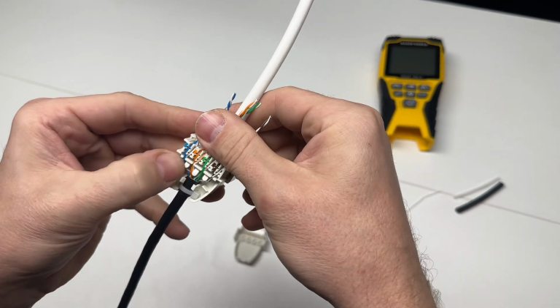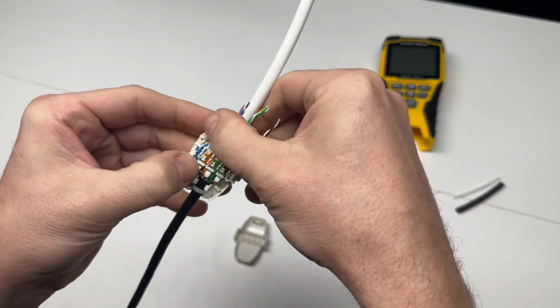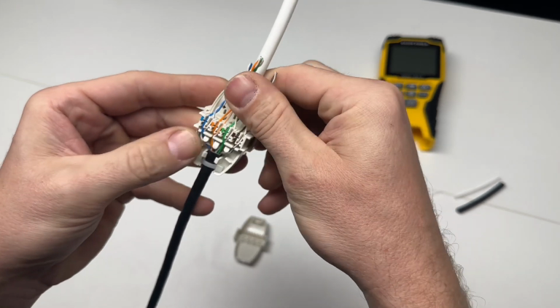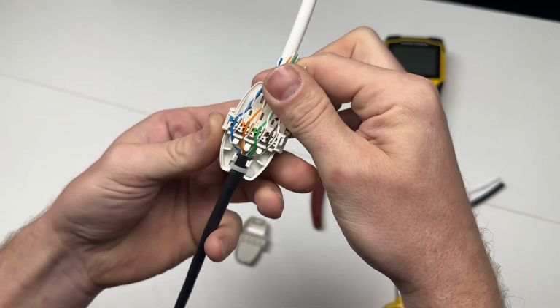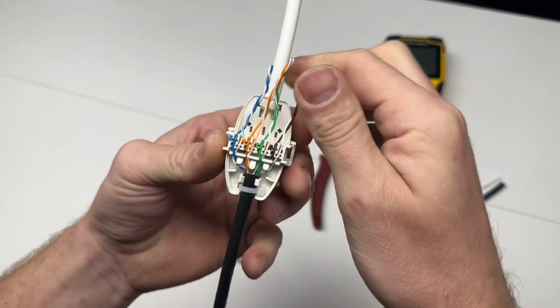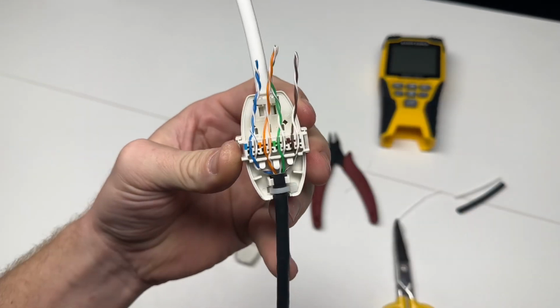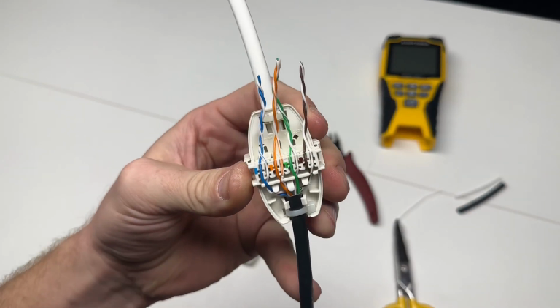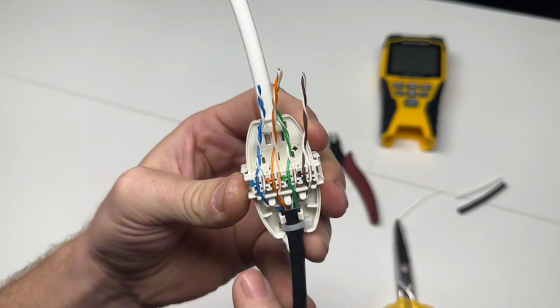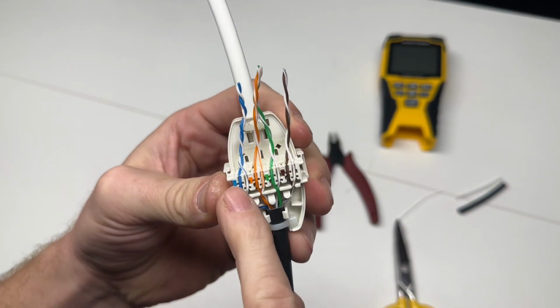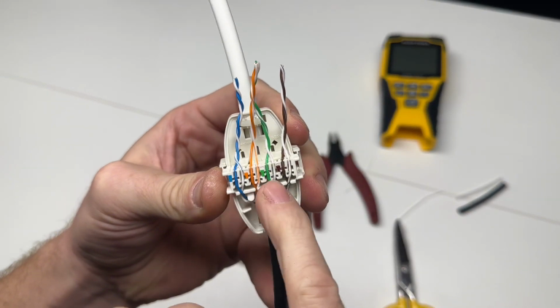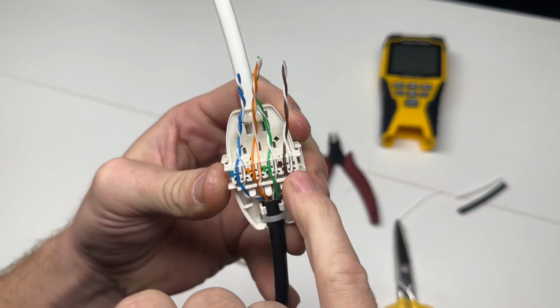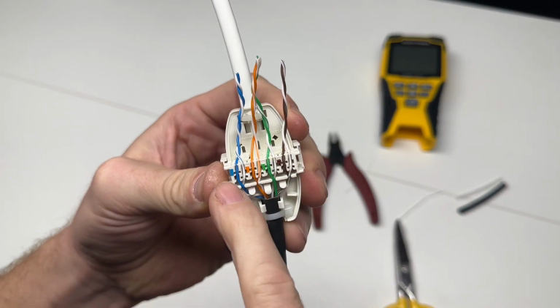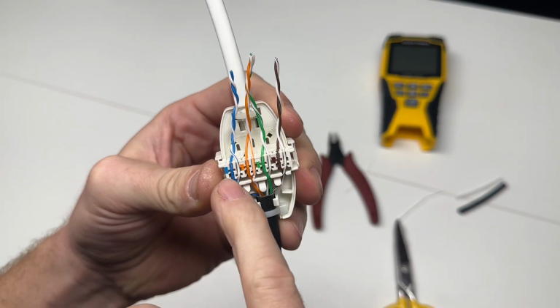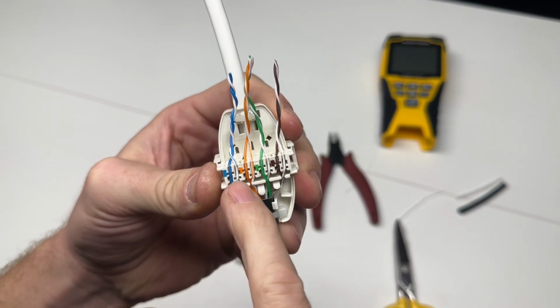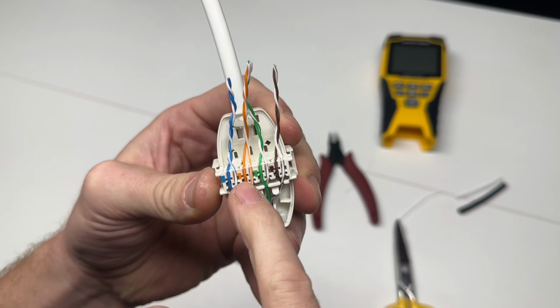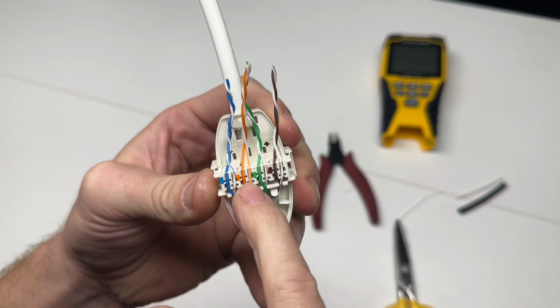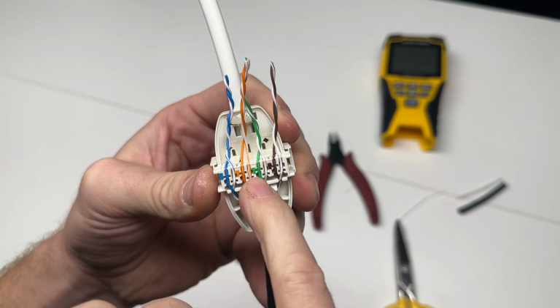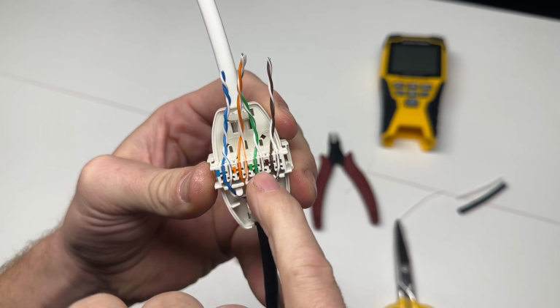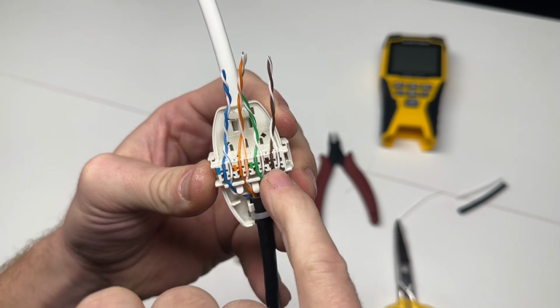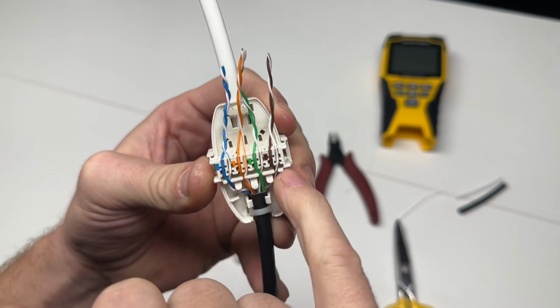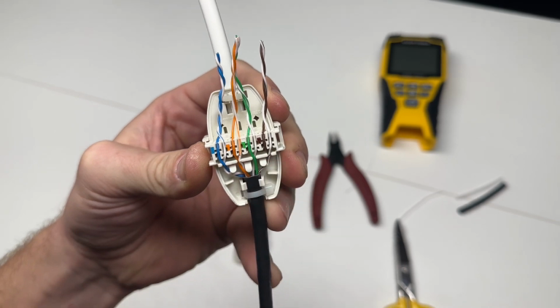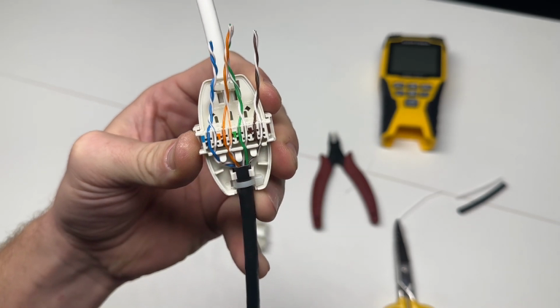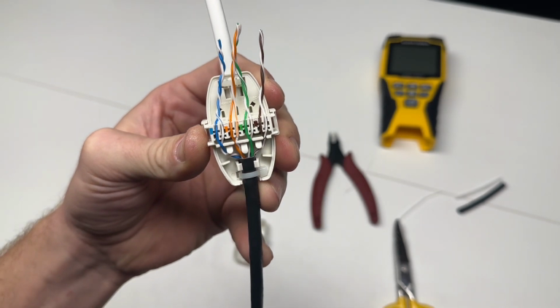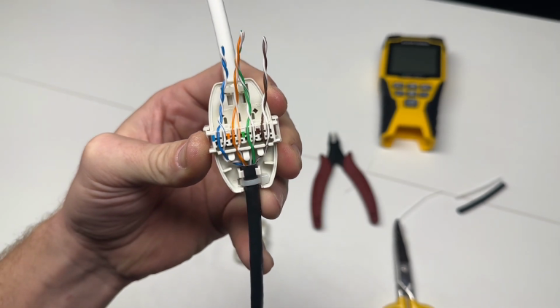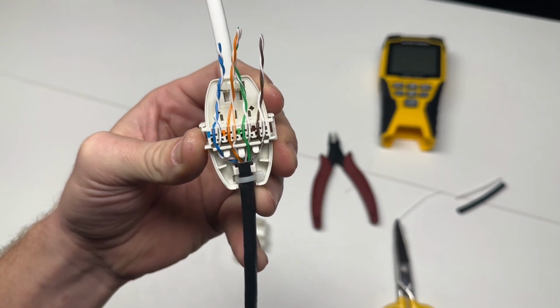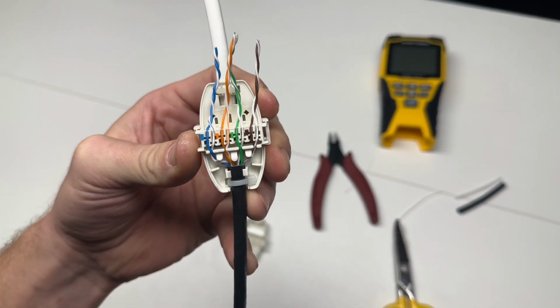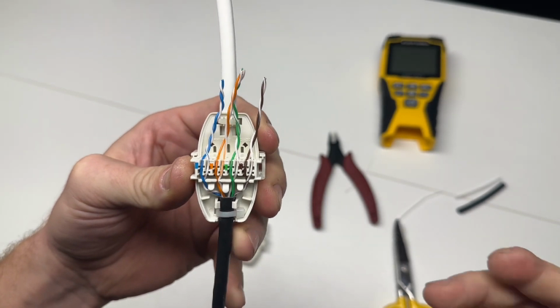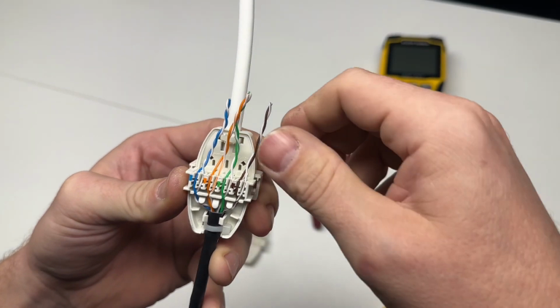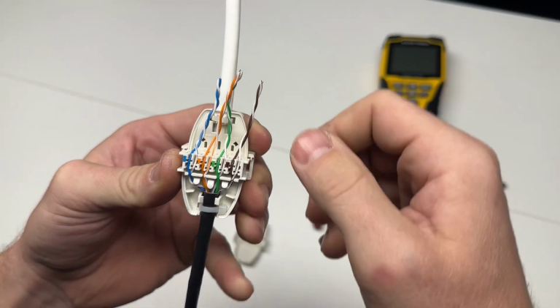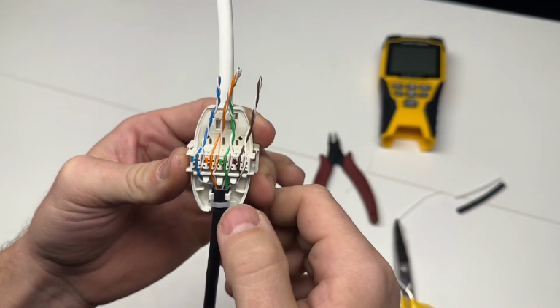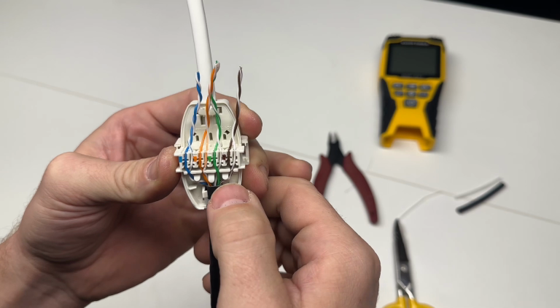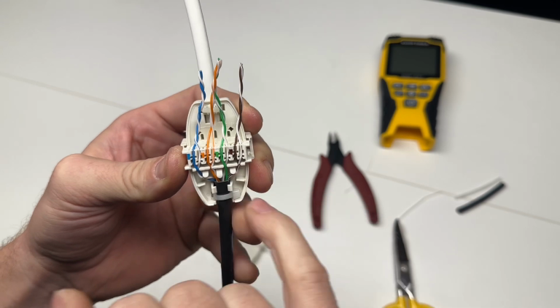And now we have blue, orange, green, brown, solid white, solid white, solid white, solid white. Always double check your work because you see how quickly you can mis-wire.